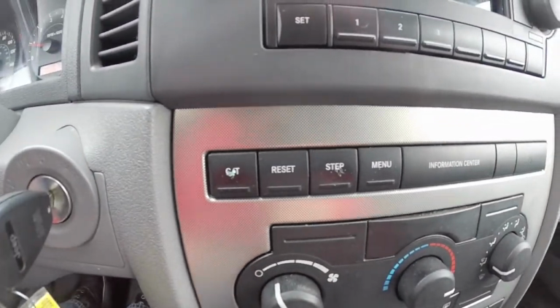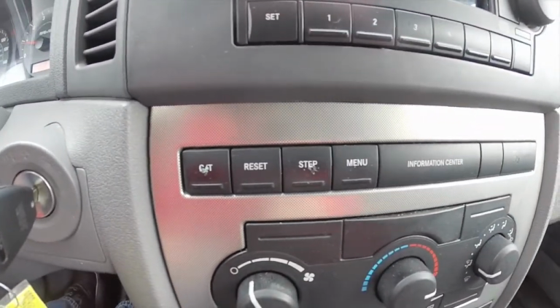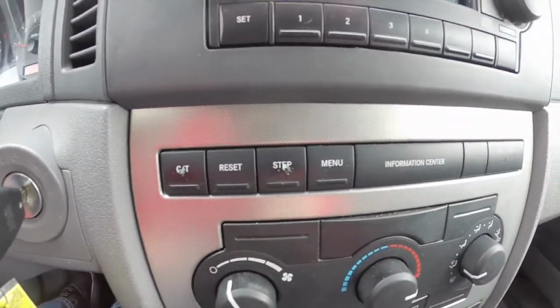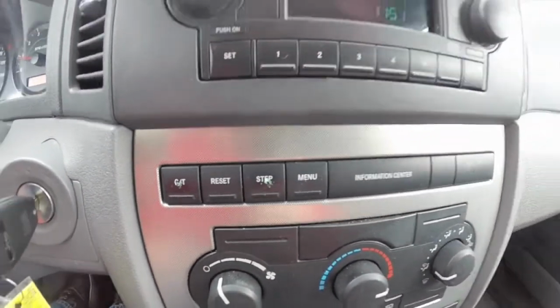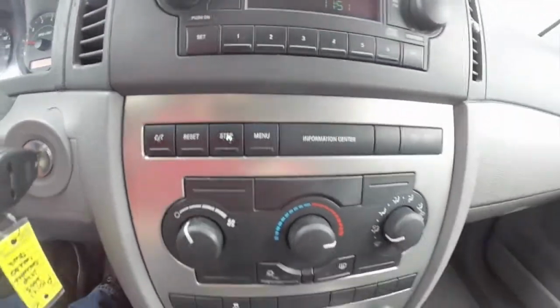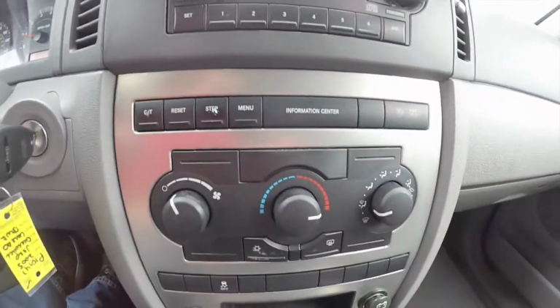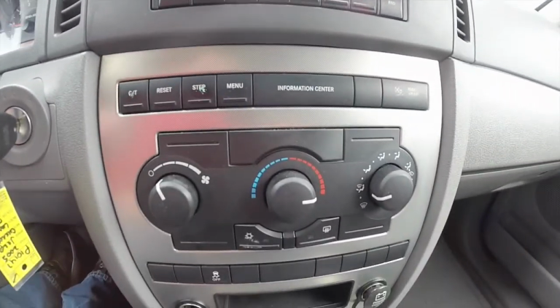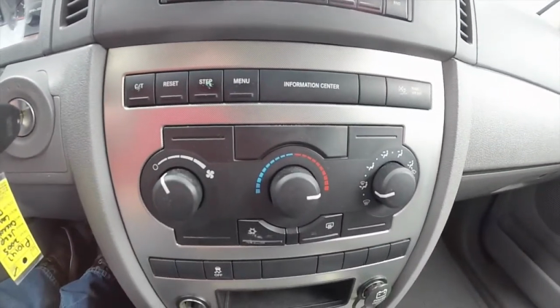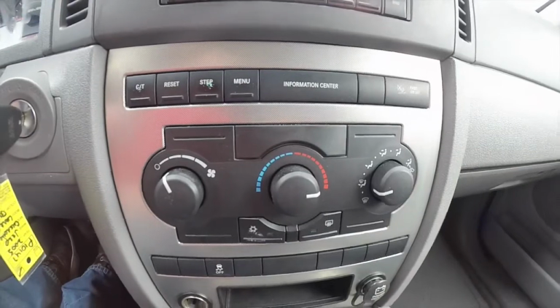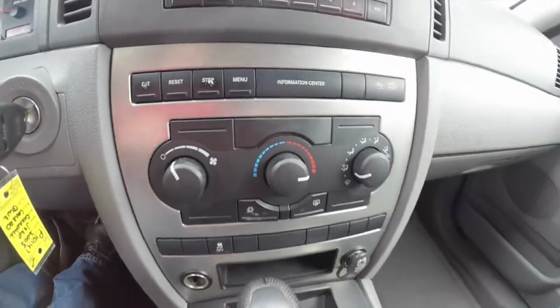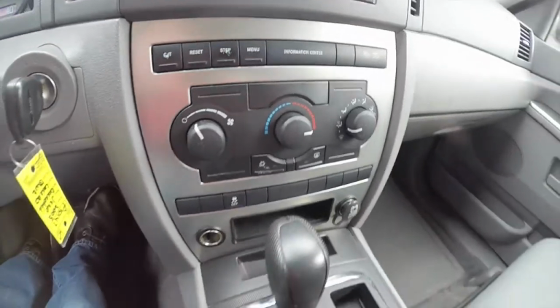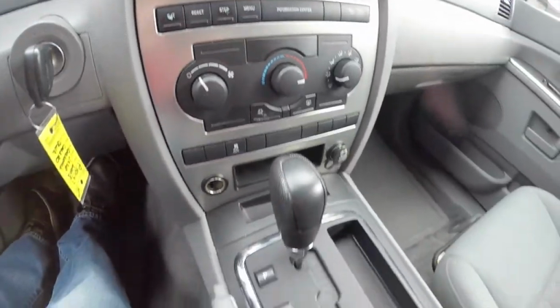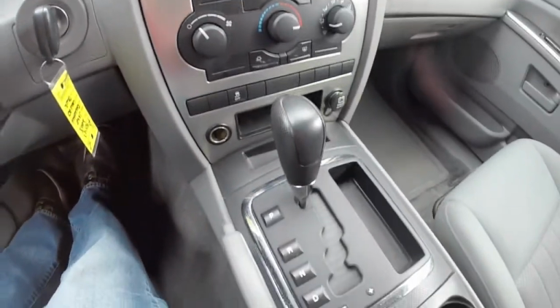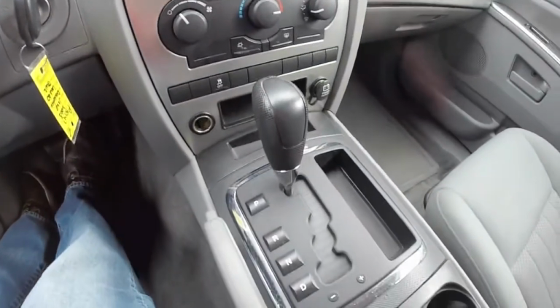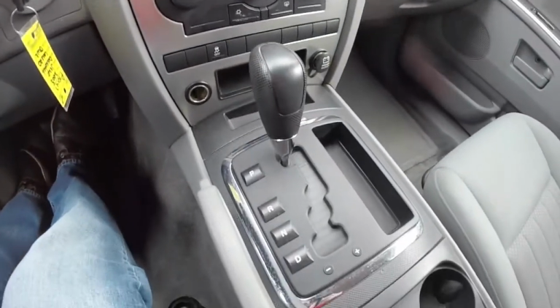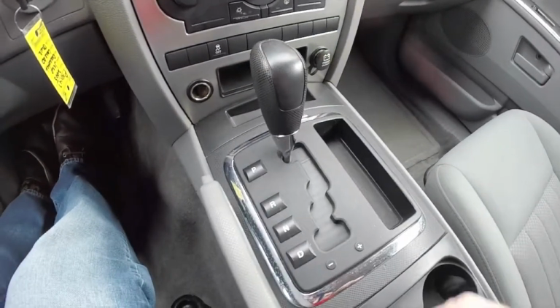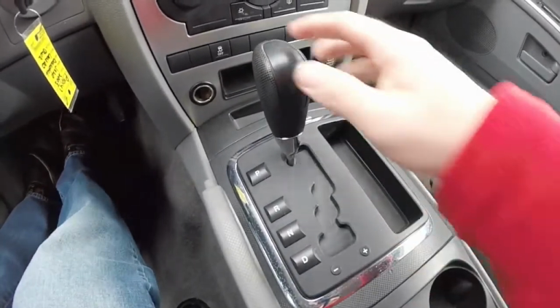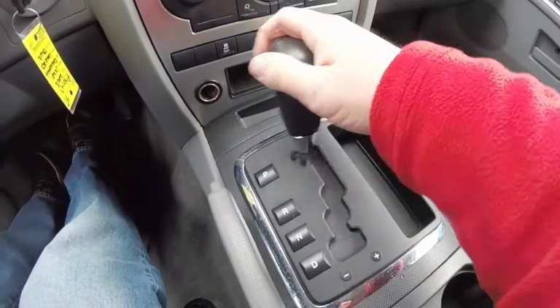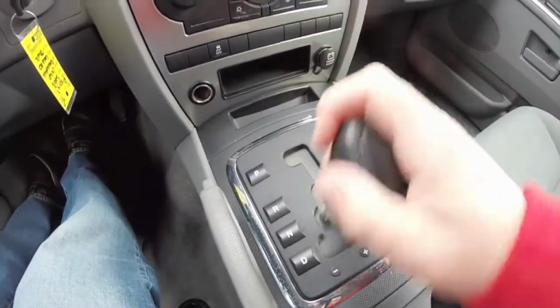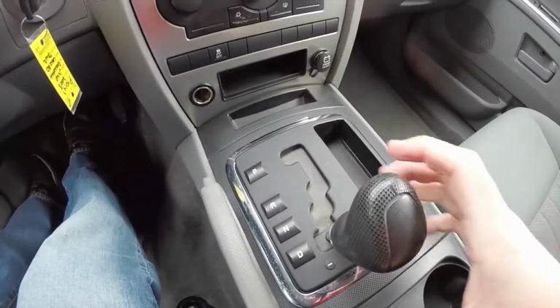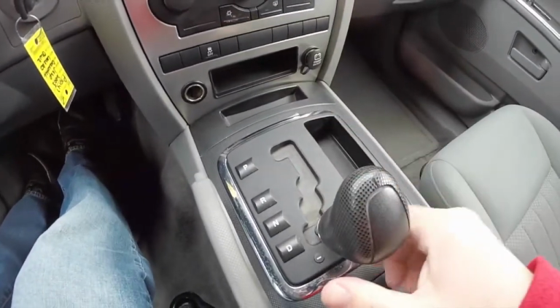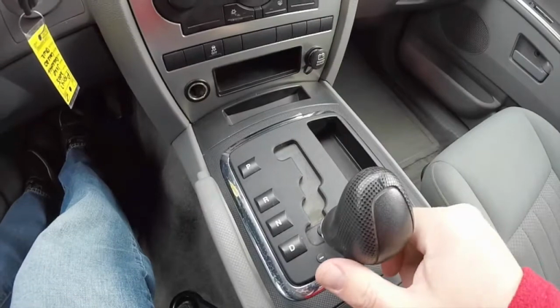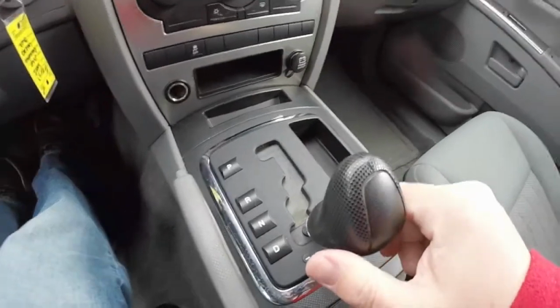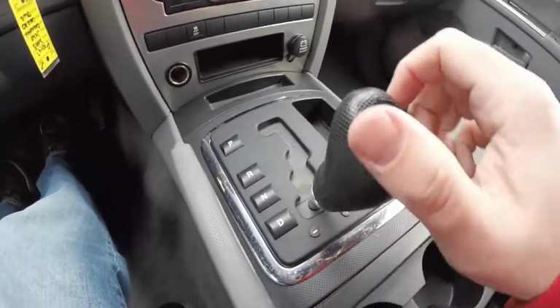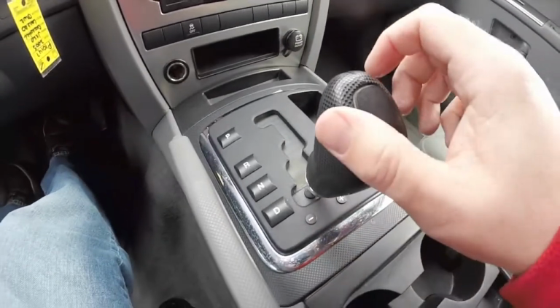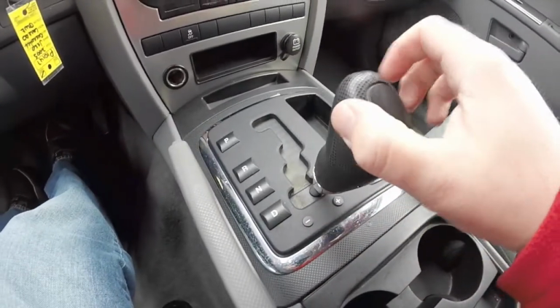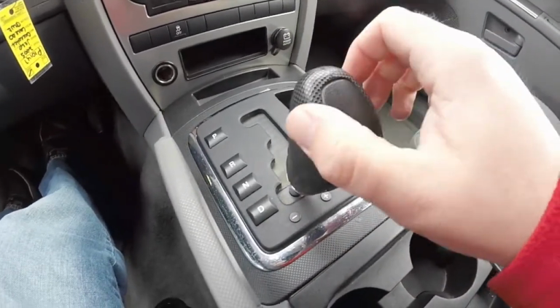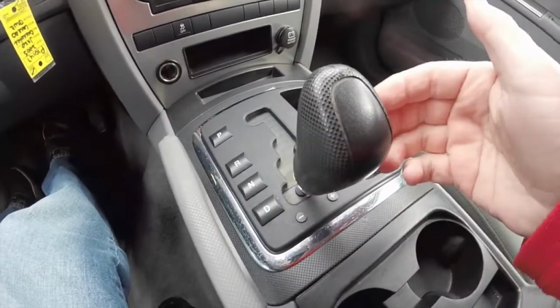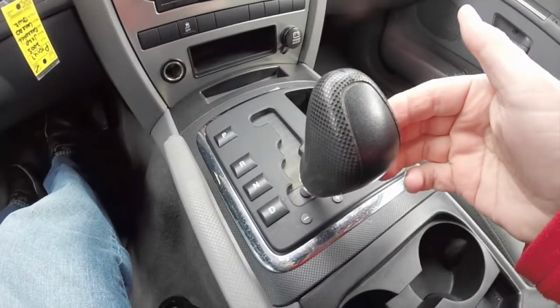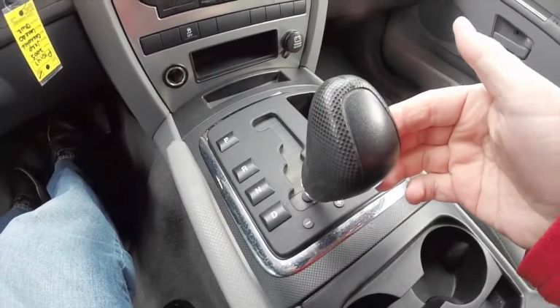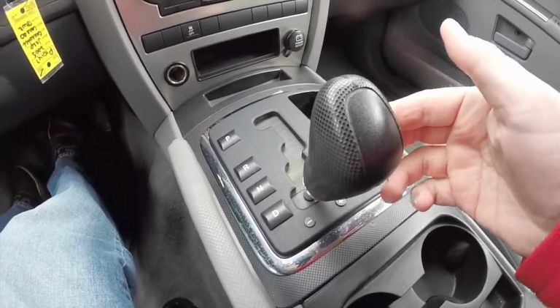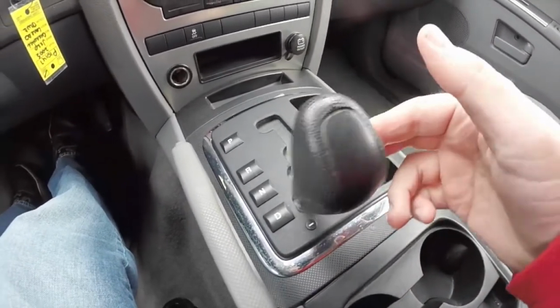Information center buttons here. Air conditioning. The vehicle does have an auto stick feature — to upshift, tap to the right; to downshift, tap to the left.